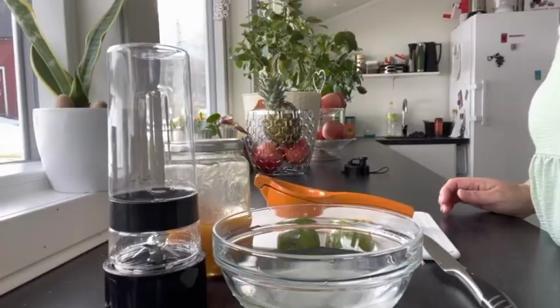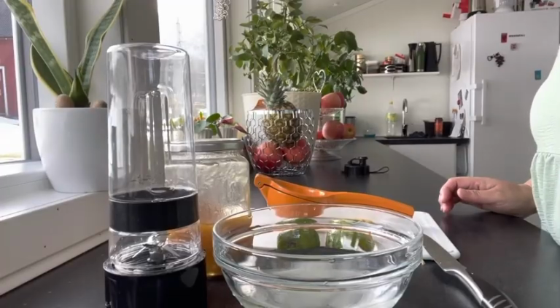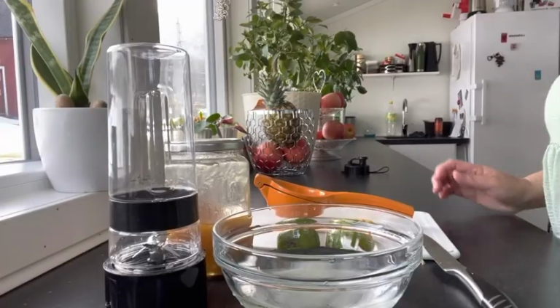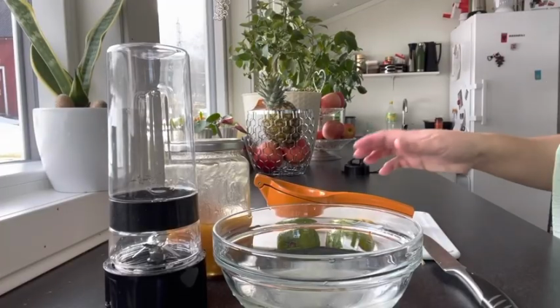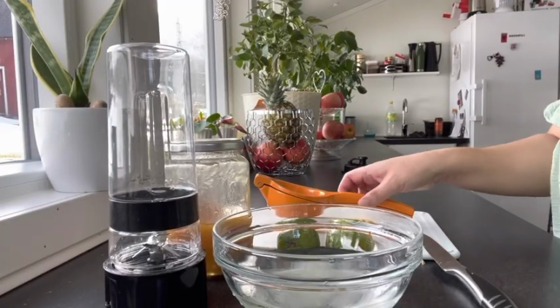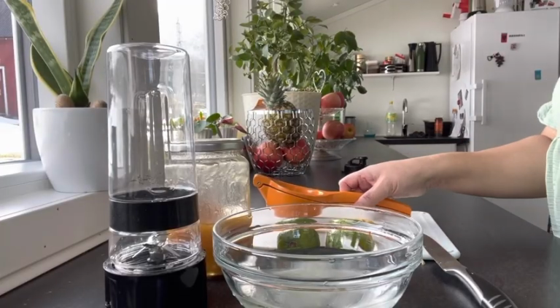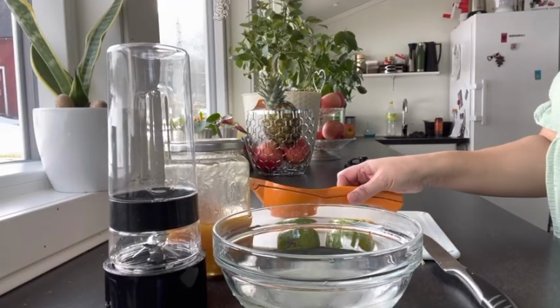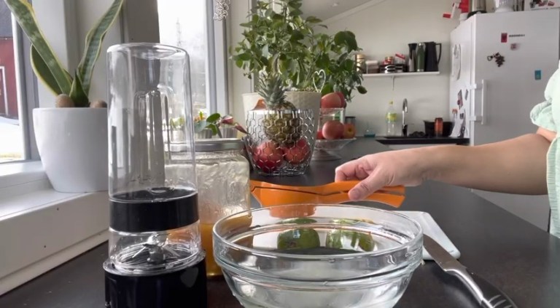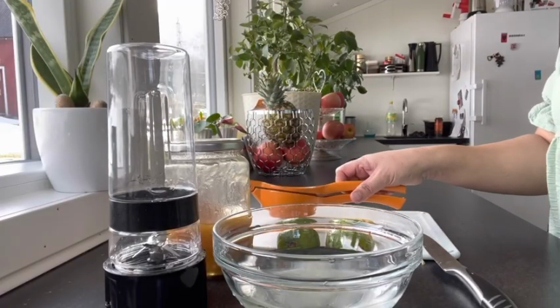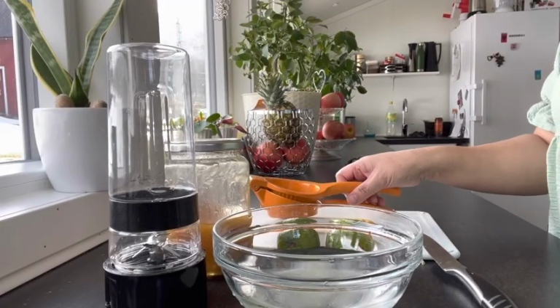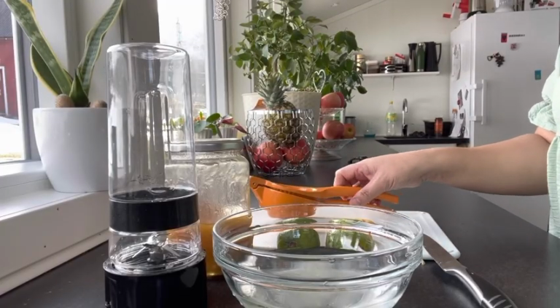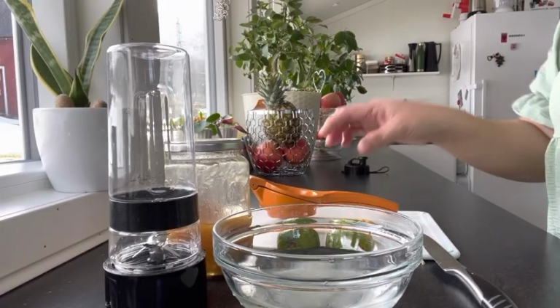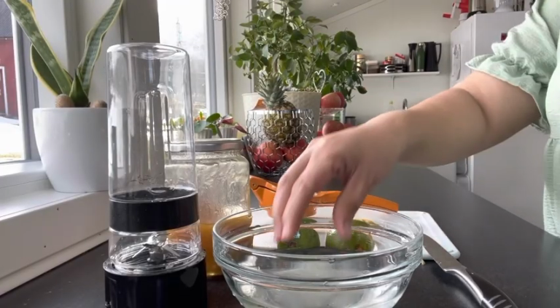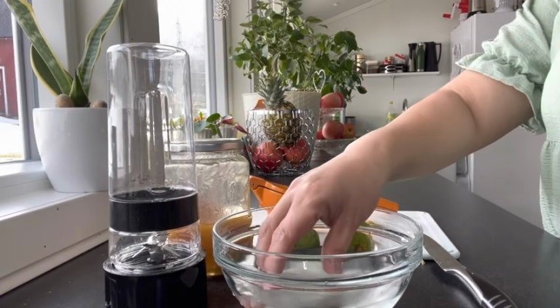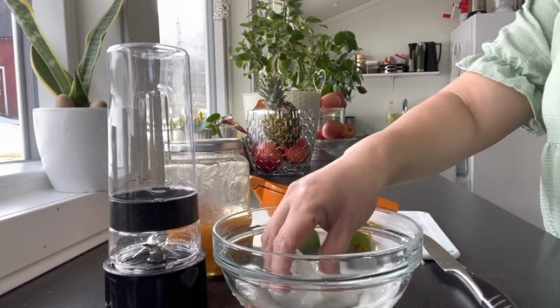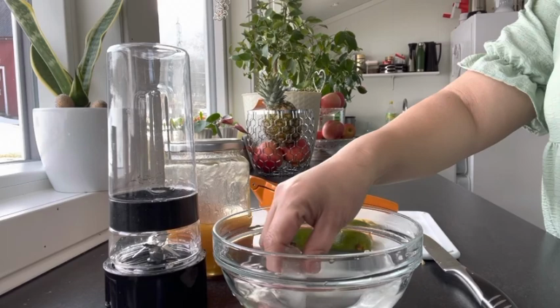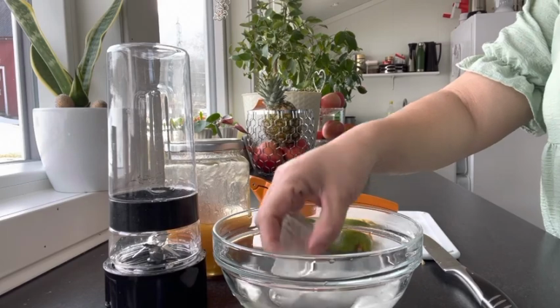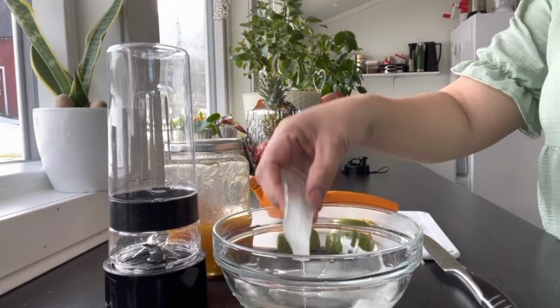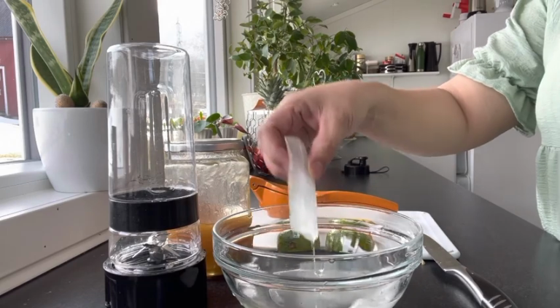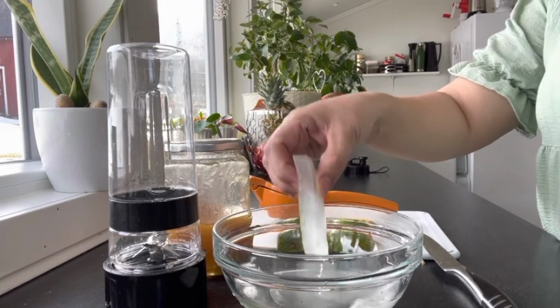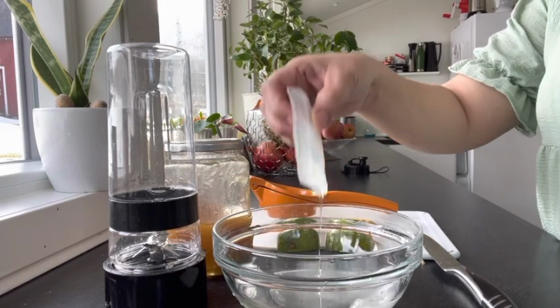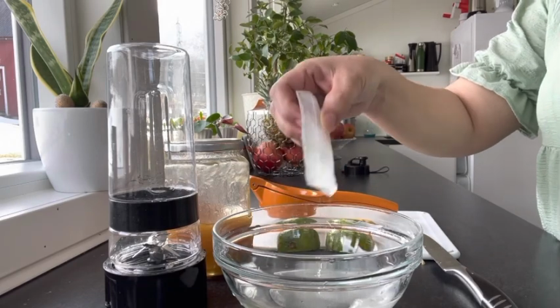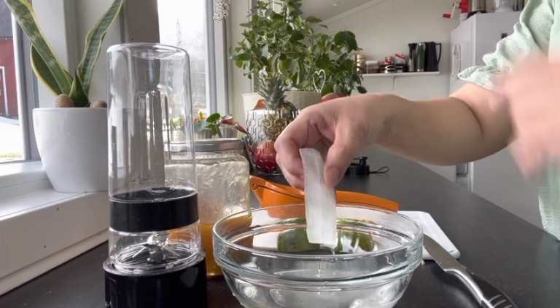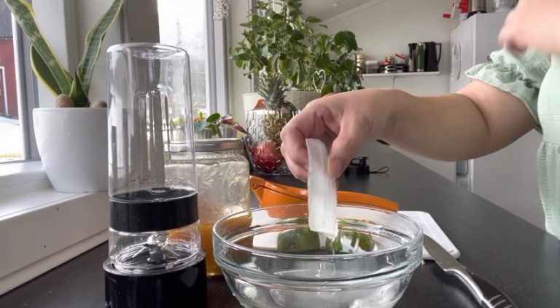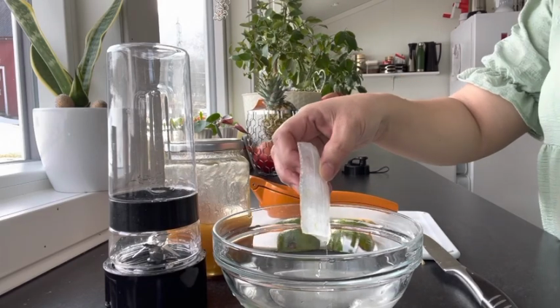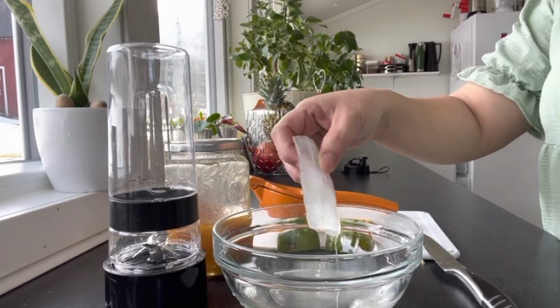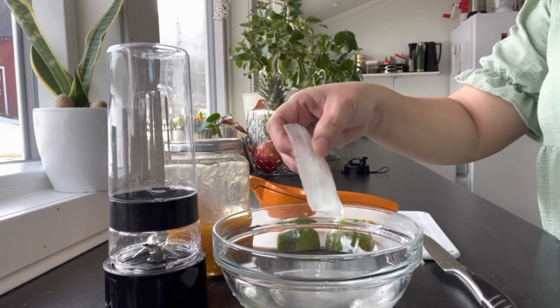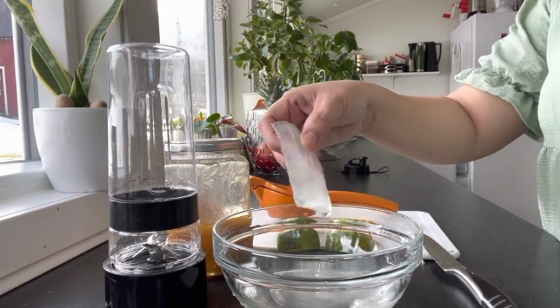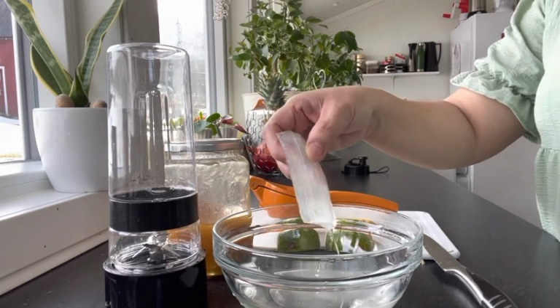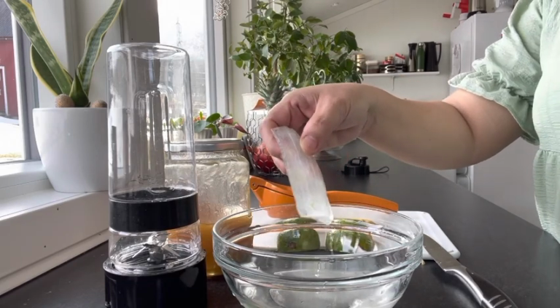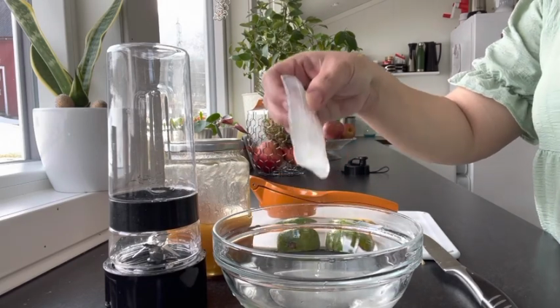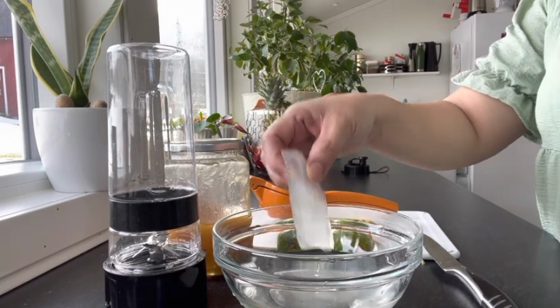Hello everyone, today I'm making a fresh aloe vera juice. This came from my plants inside the house.